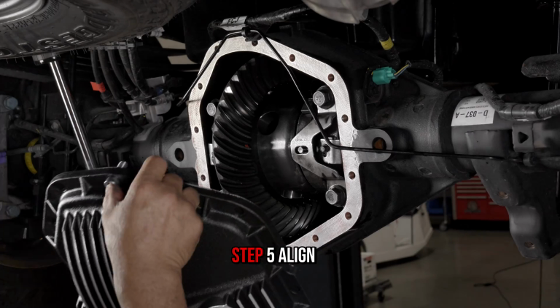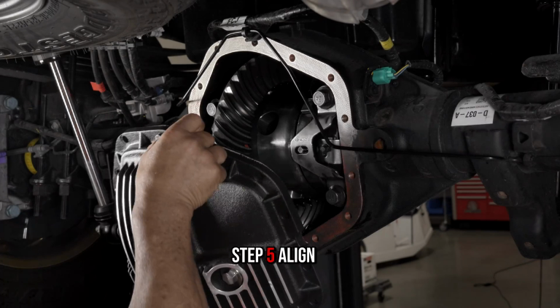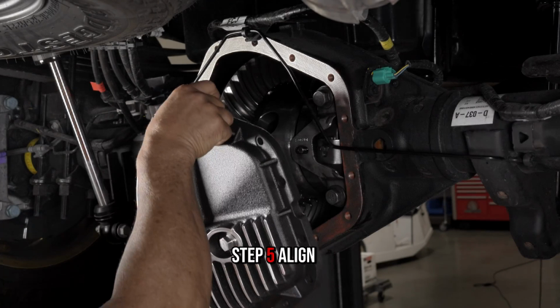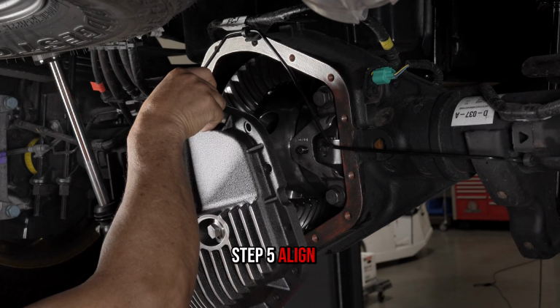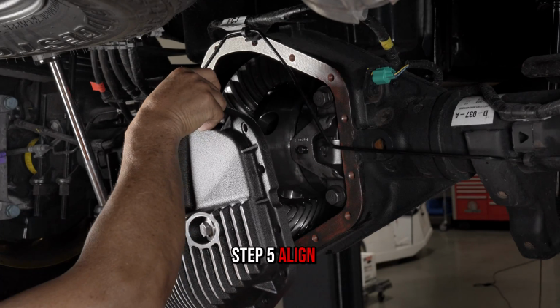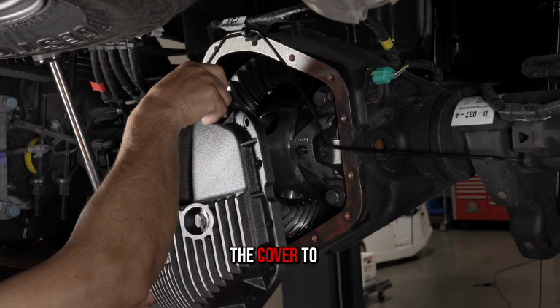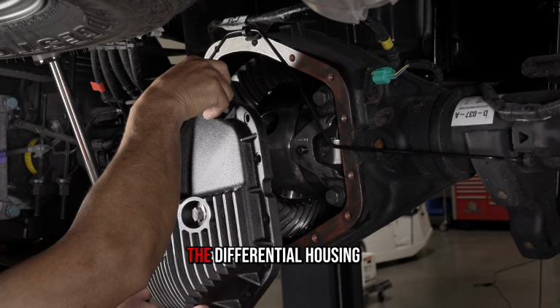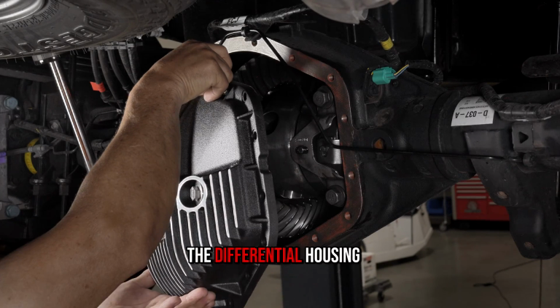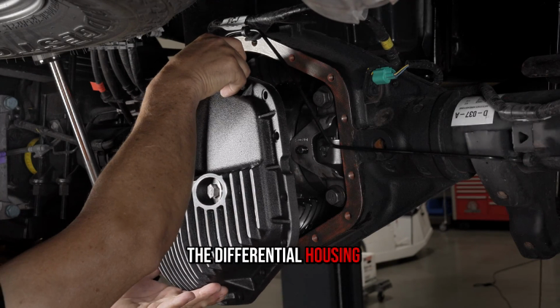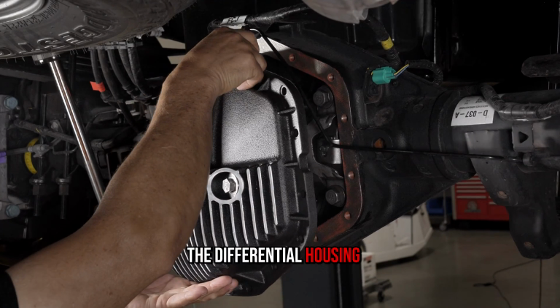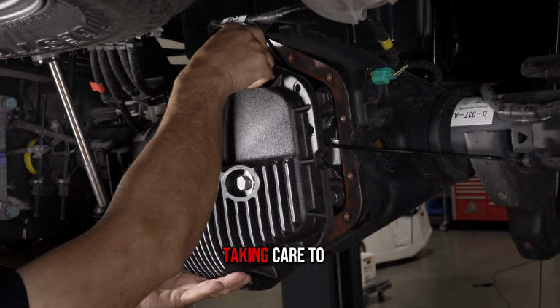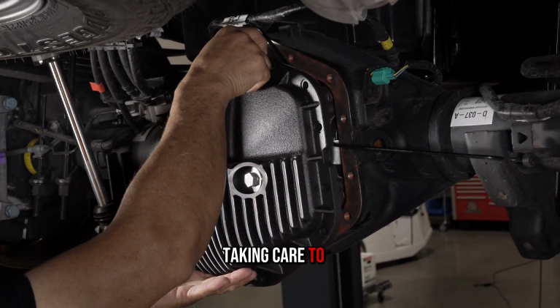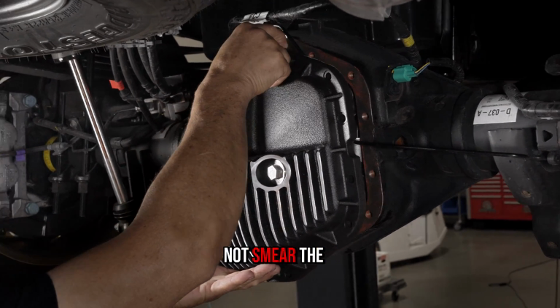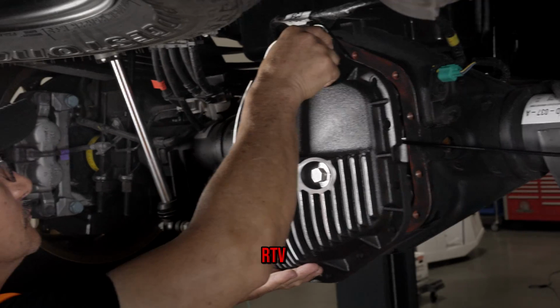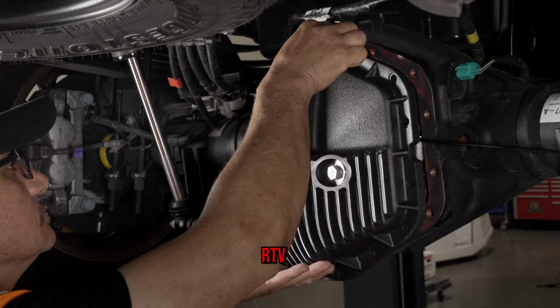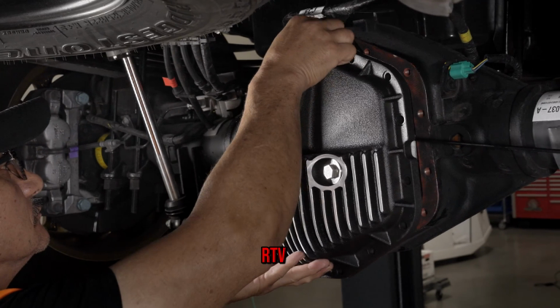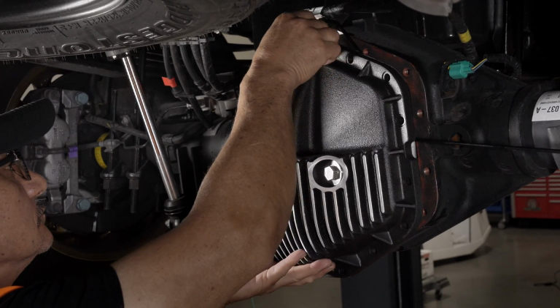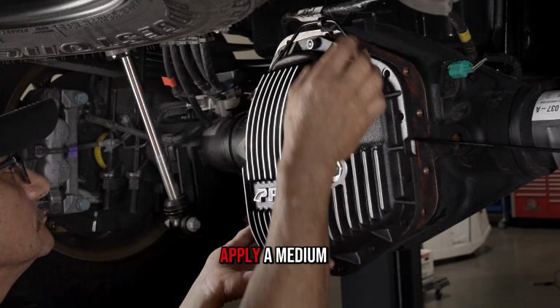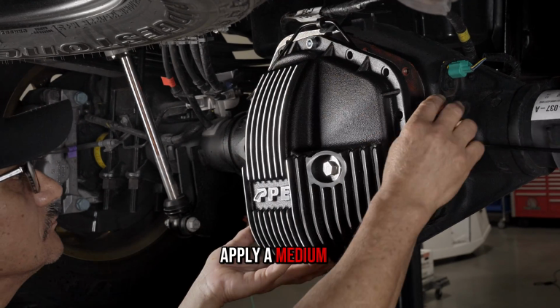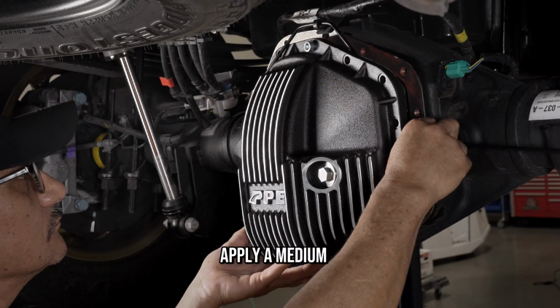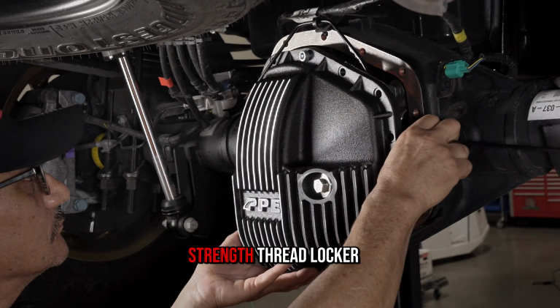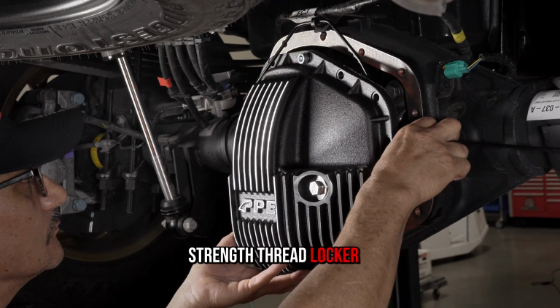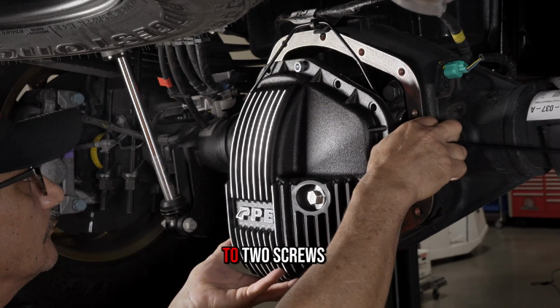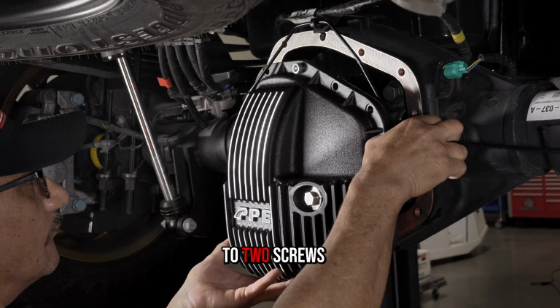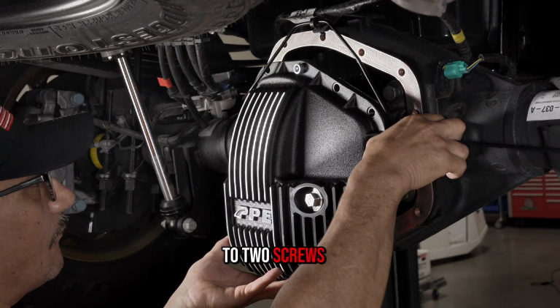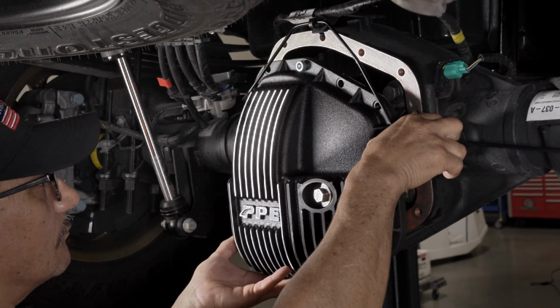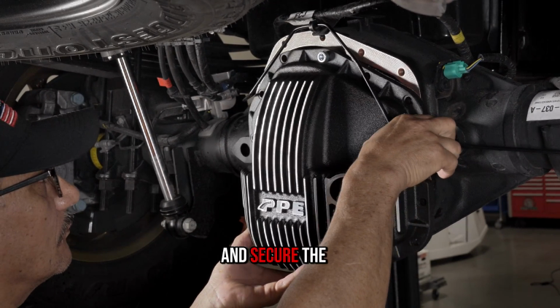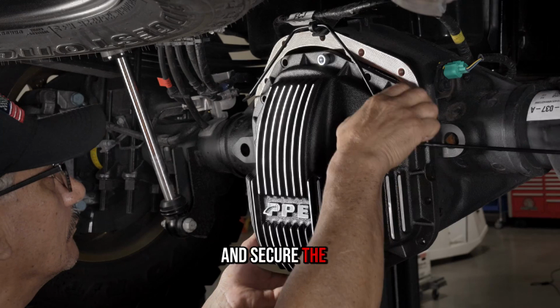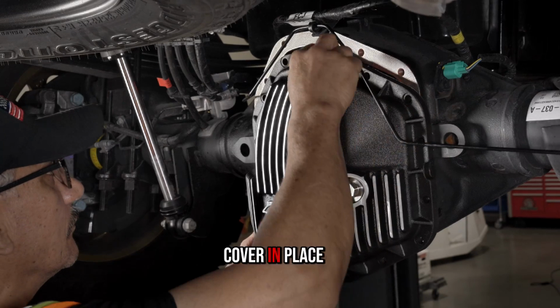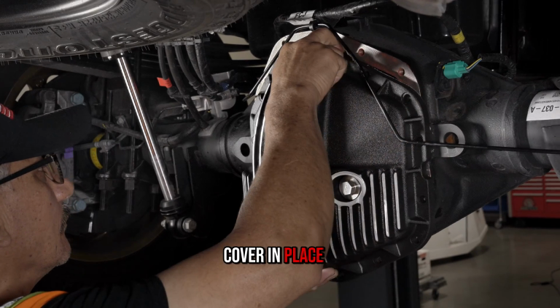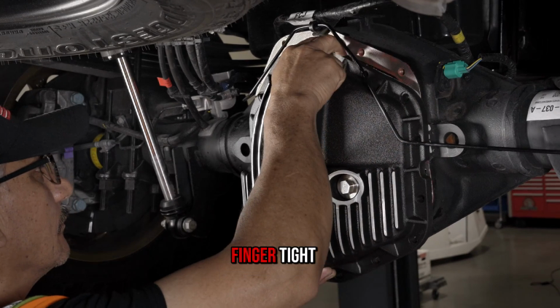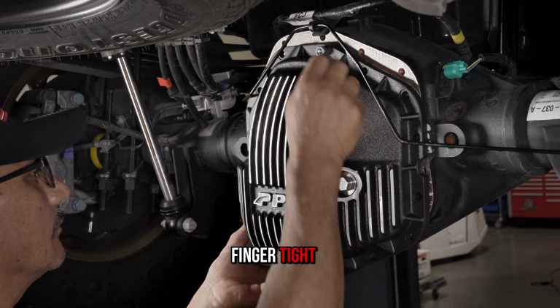Step five: align the cover to the differential housing, taking care not to smear the RTV. Apply a medium strength thread locker to two screws and secure the cover in place, finger tight.